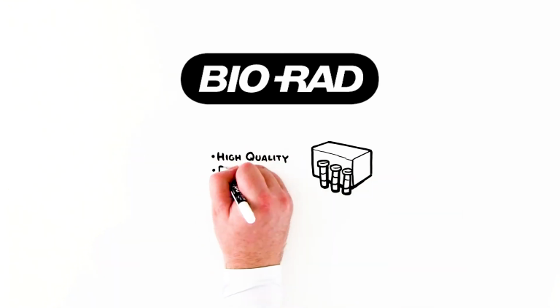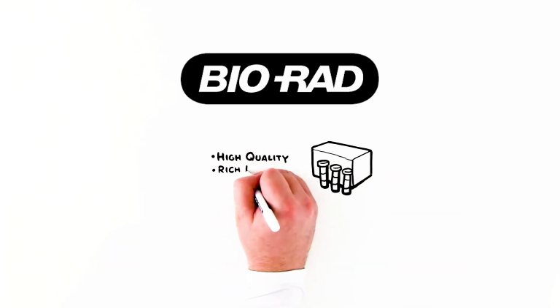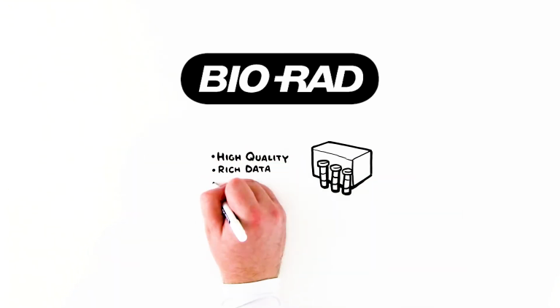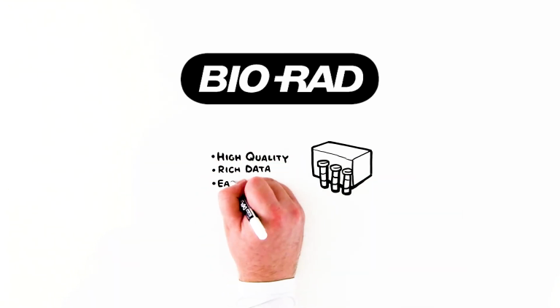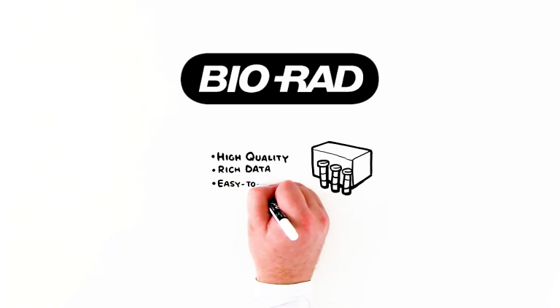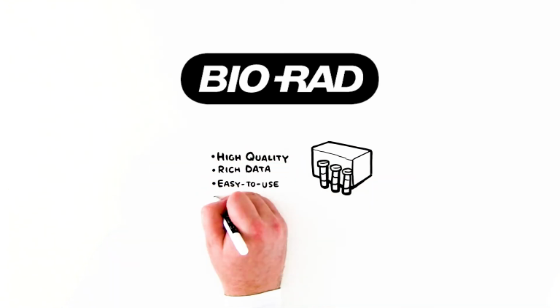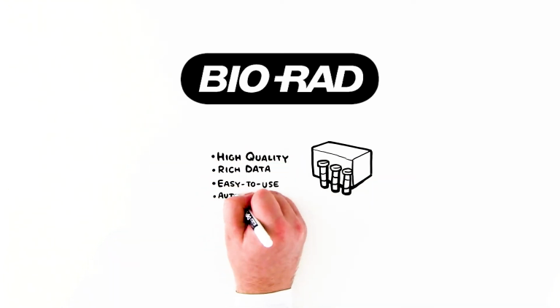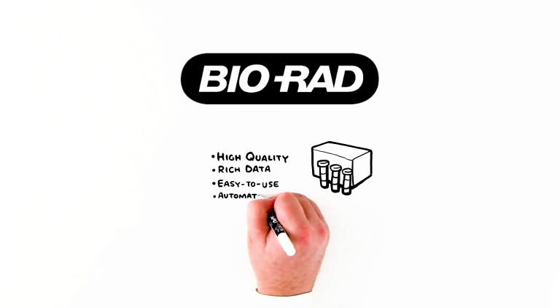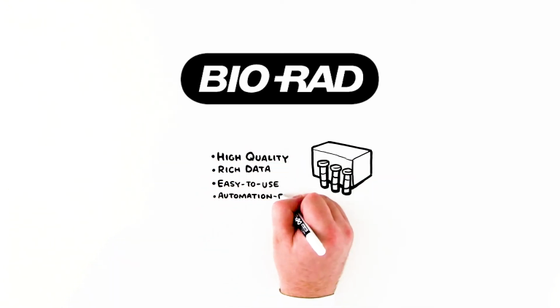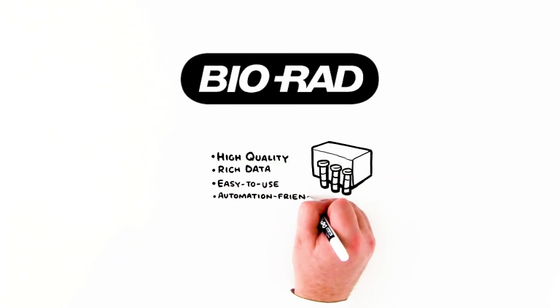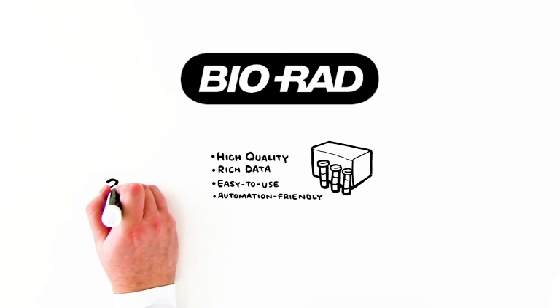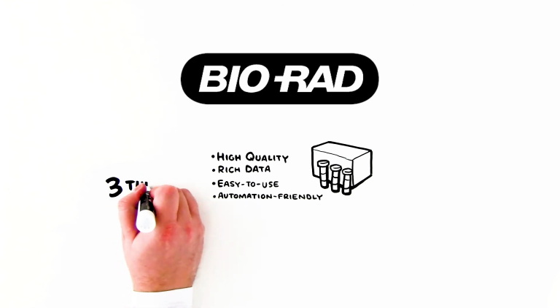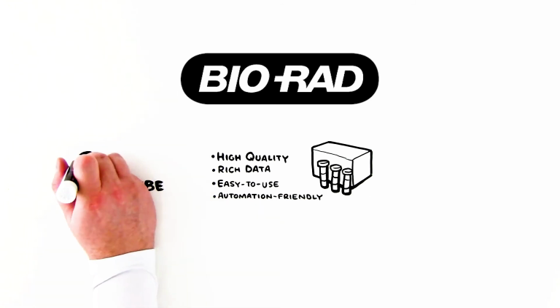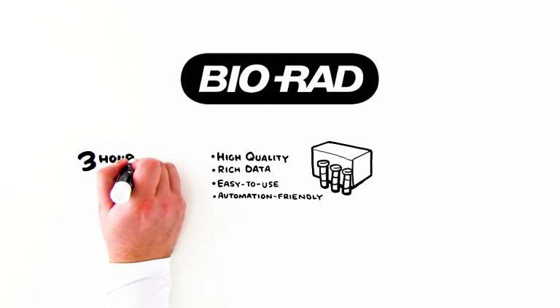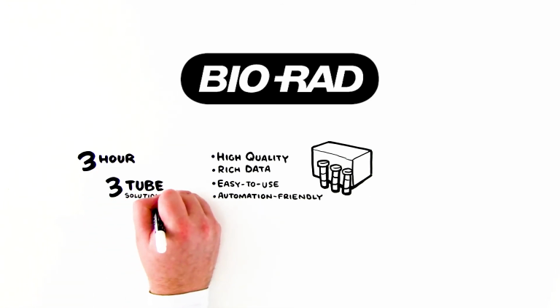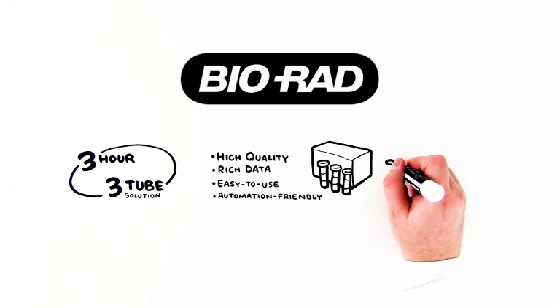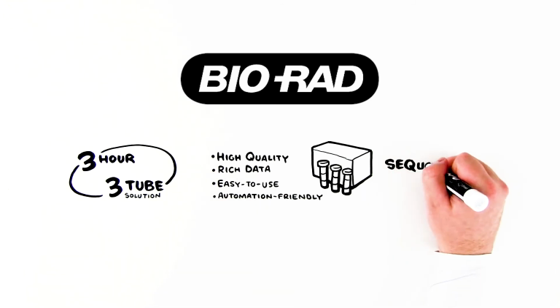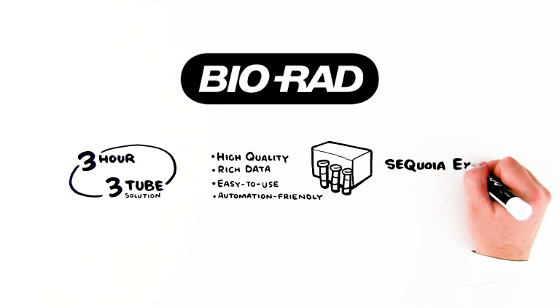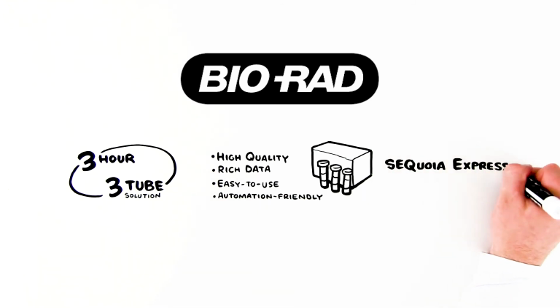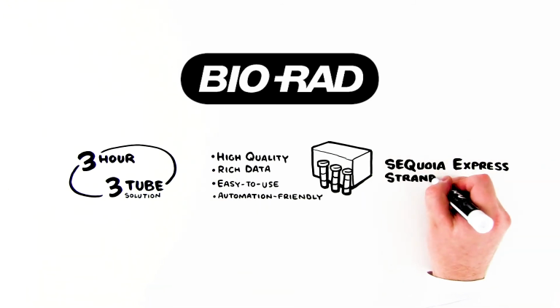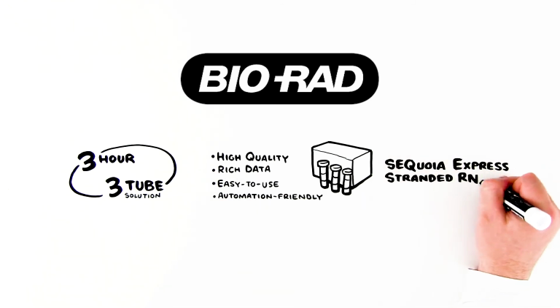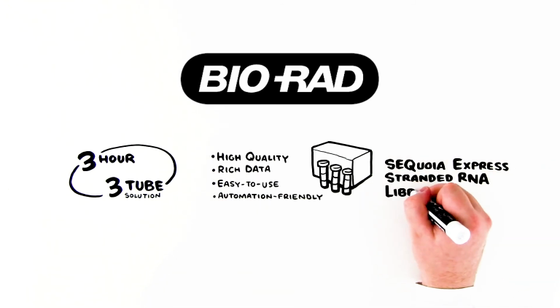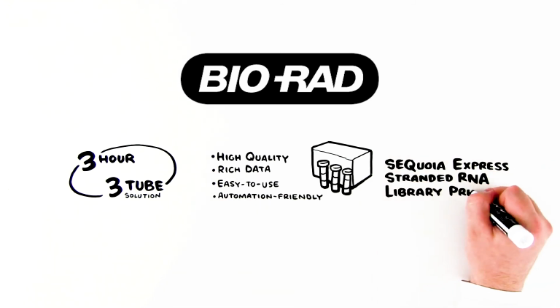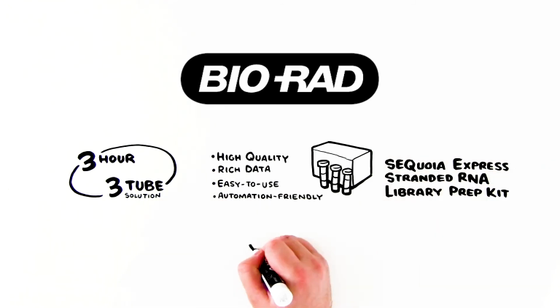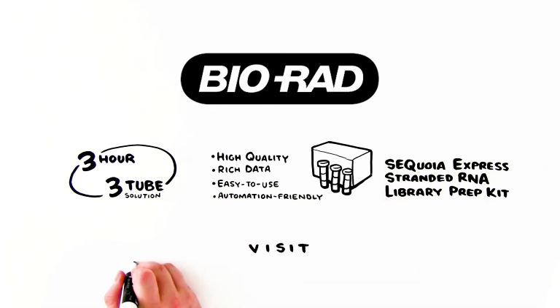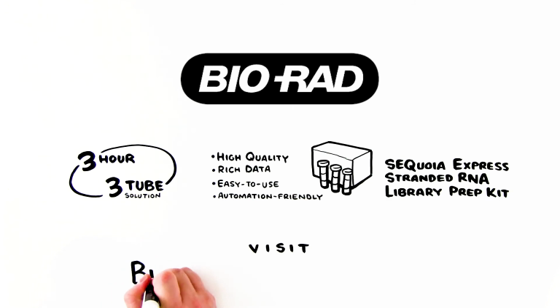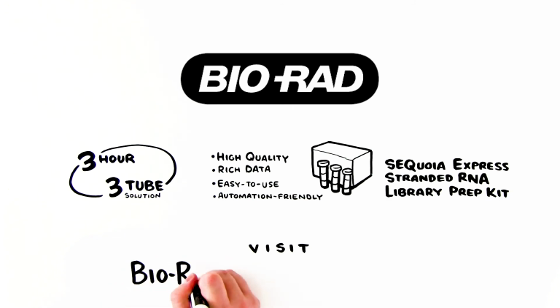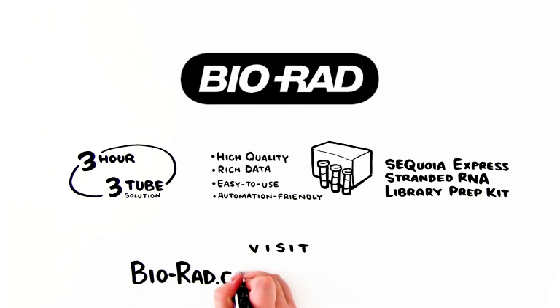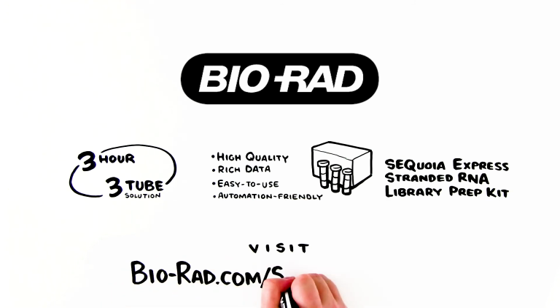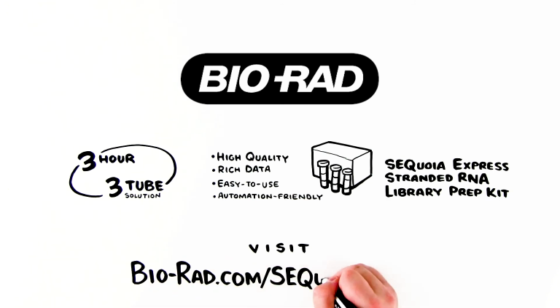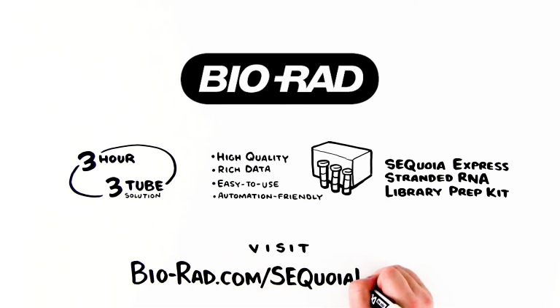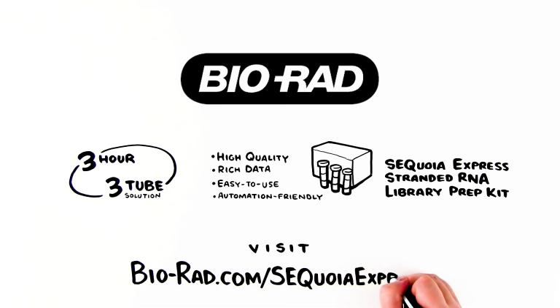Generate high-quality, rich sequencing data with the easy-to-use, automation-friendly, three-tube, three-hour Sequoia Express Stranded RNA Library Prep Kit. Visit biorad.com/sequoiaexpress.